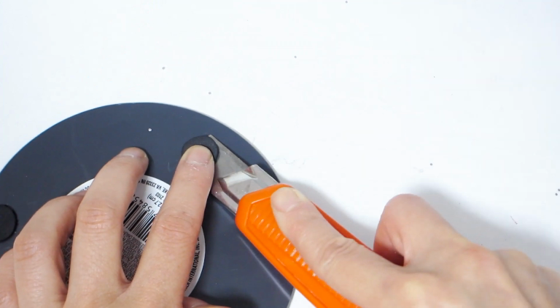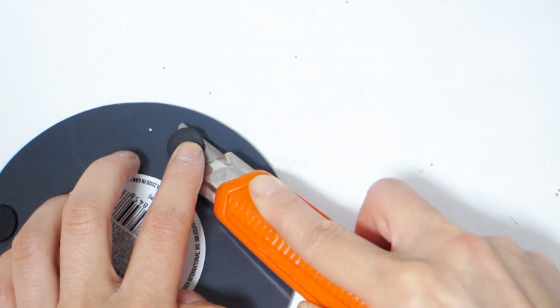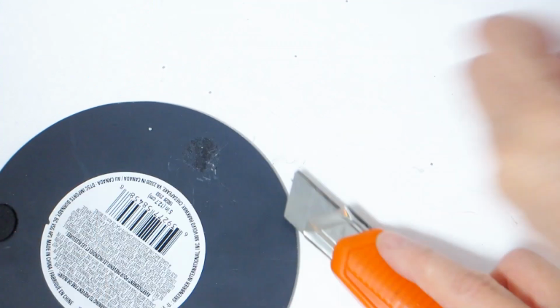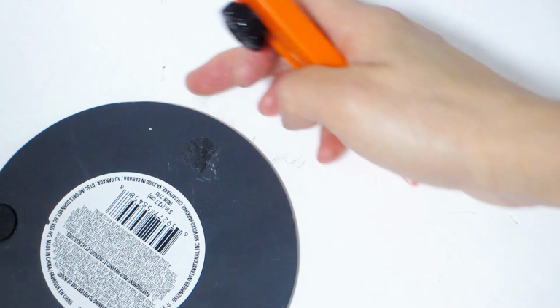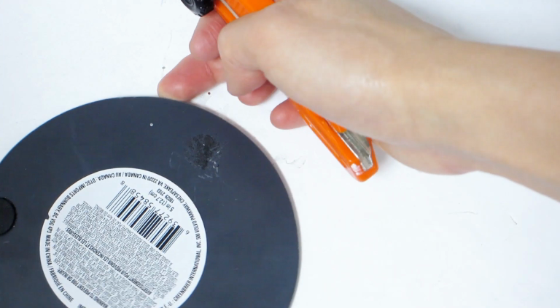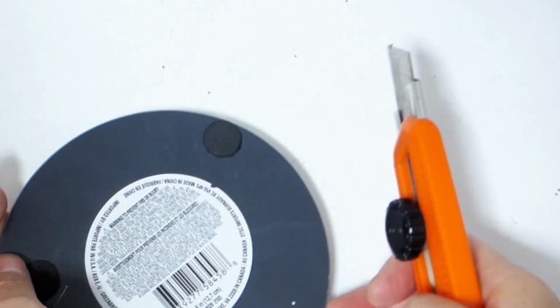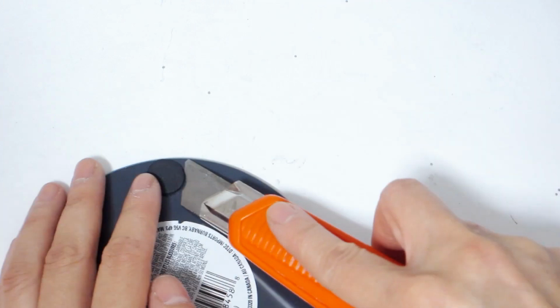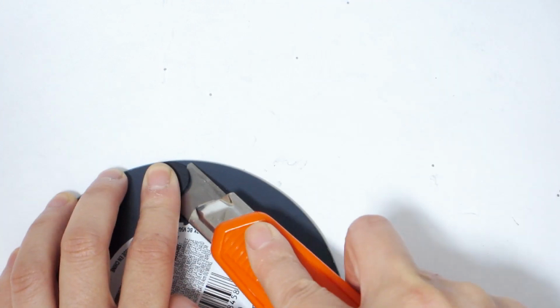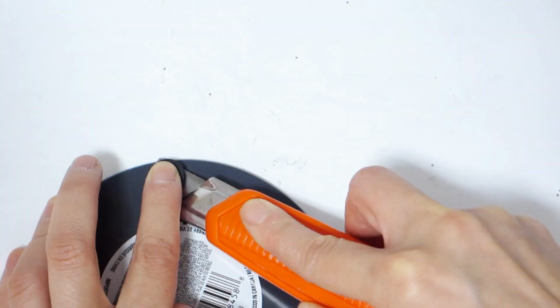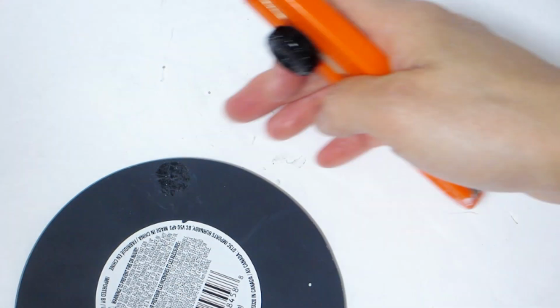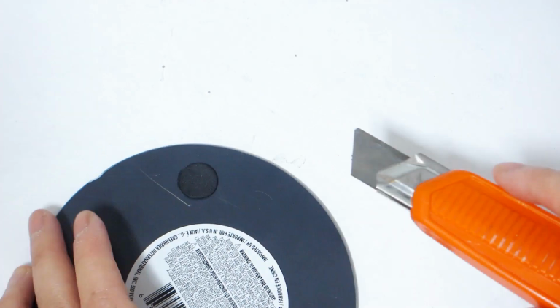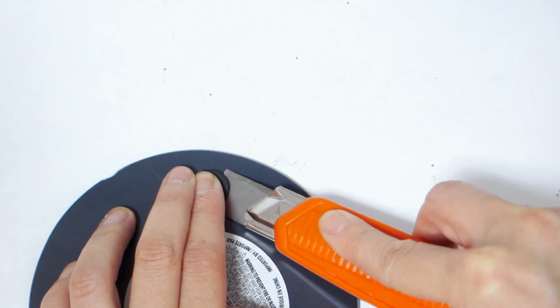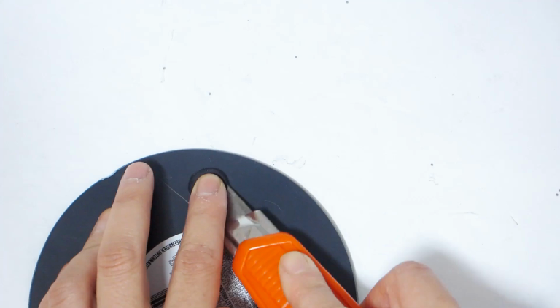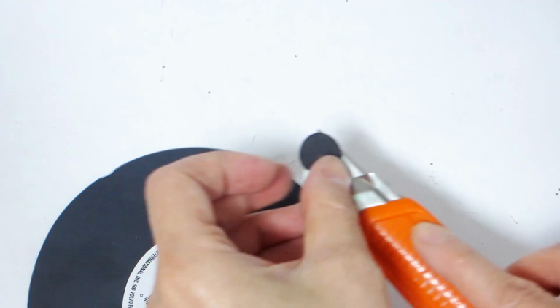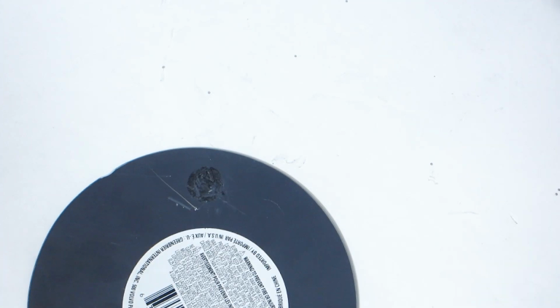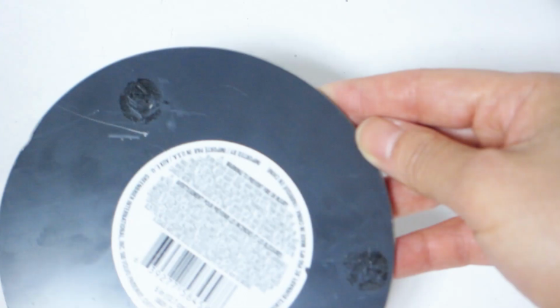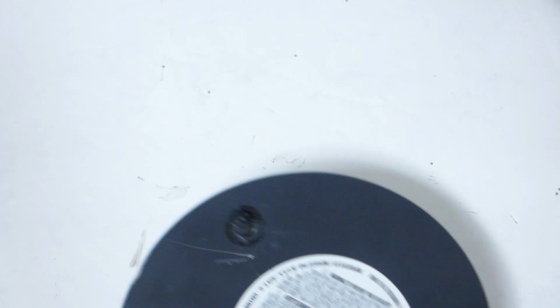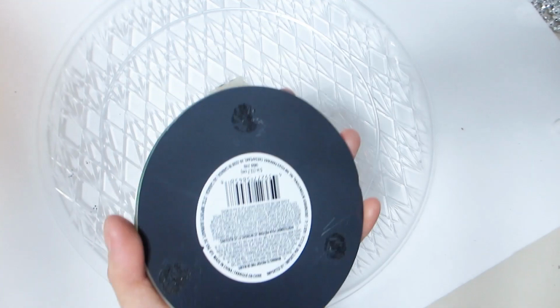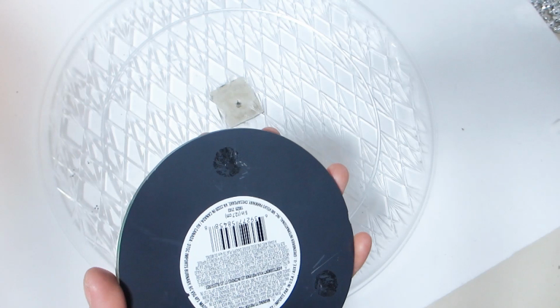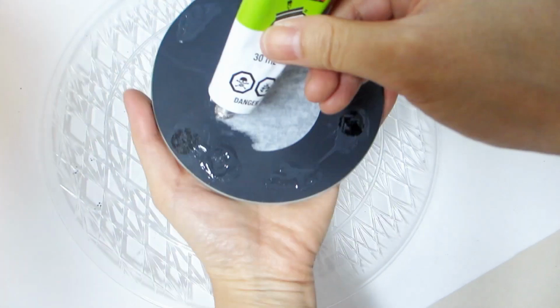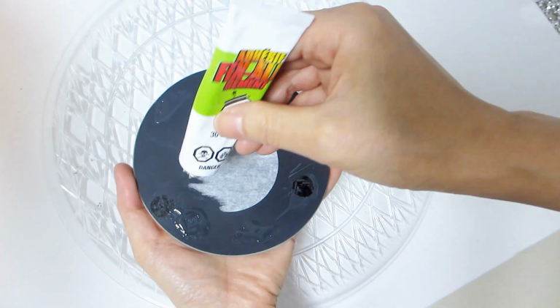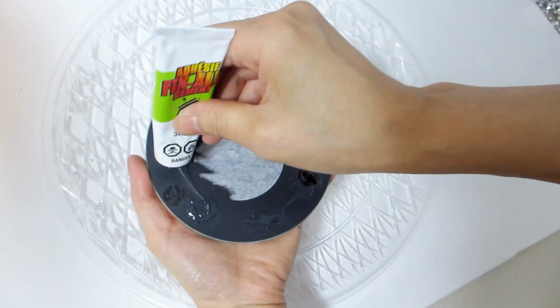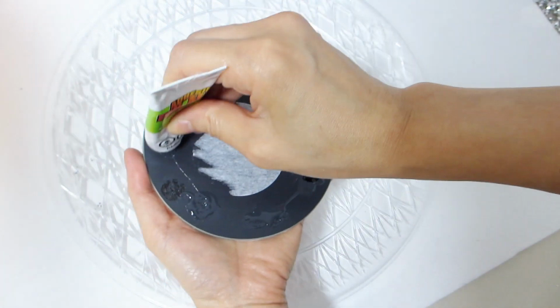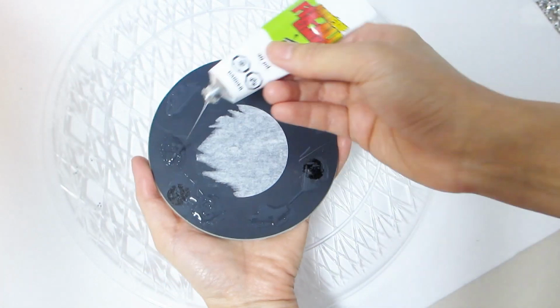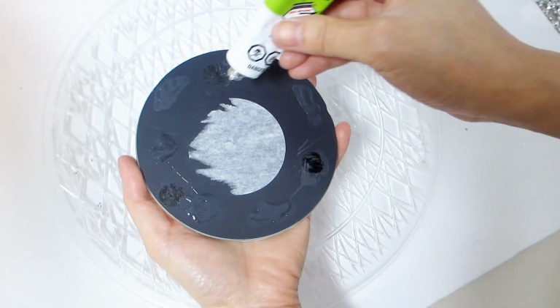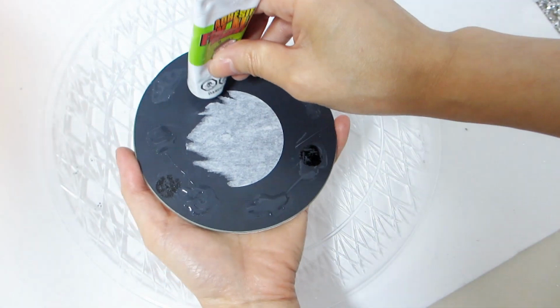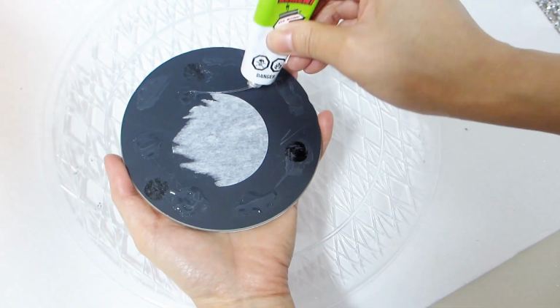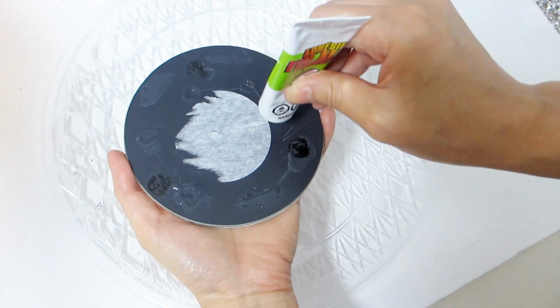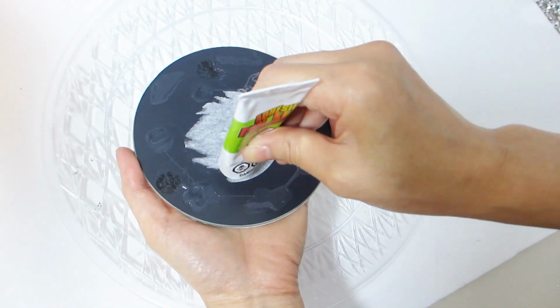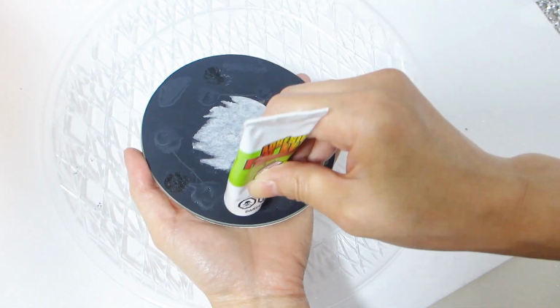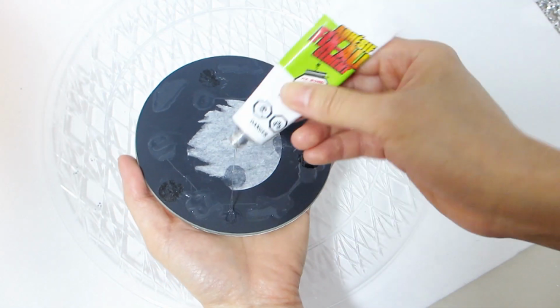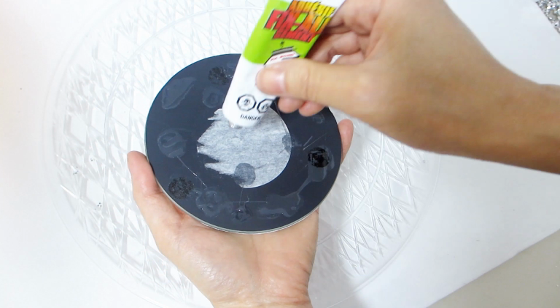Take the round mirror and using a box cutter, carefully remove the felt legs from the back of the mirror. Then apply a generous amount of both fix-all glue and hot glue to the back of the mirror. Set the mirror firmly onto the center of the plastic tray.